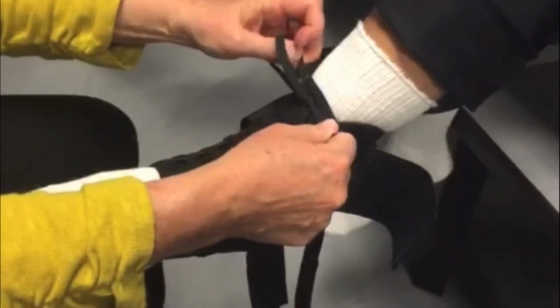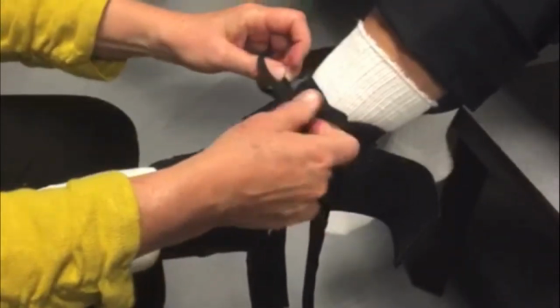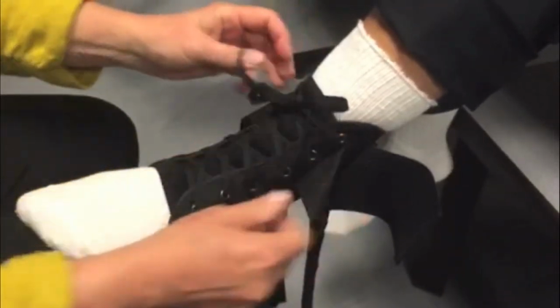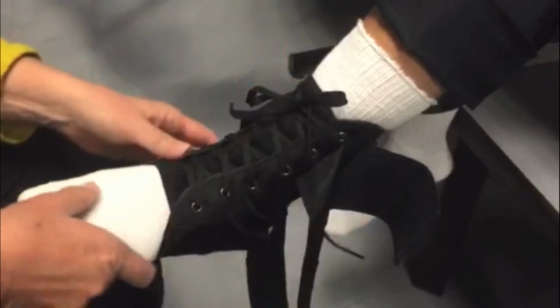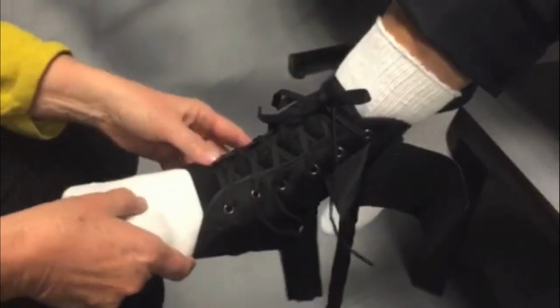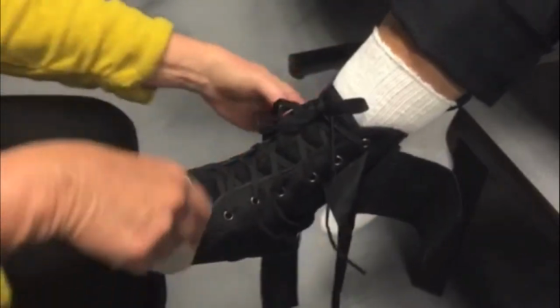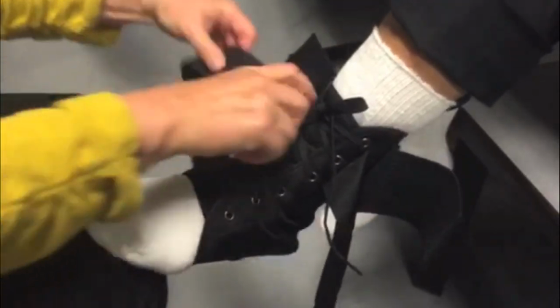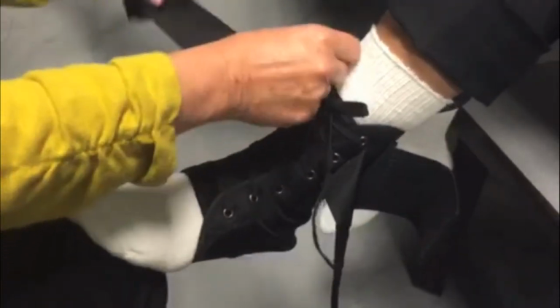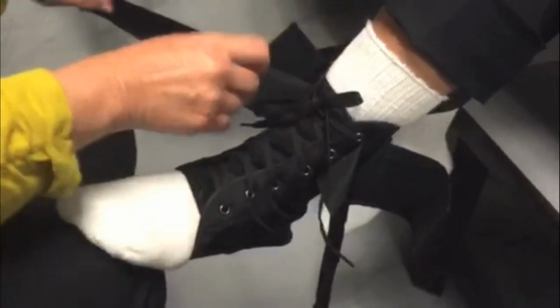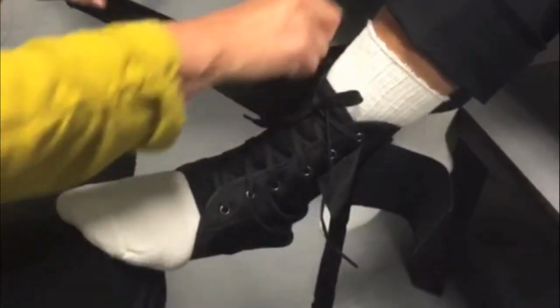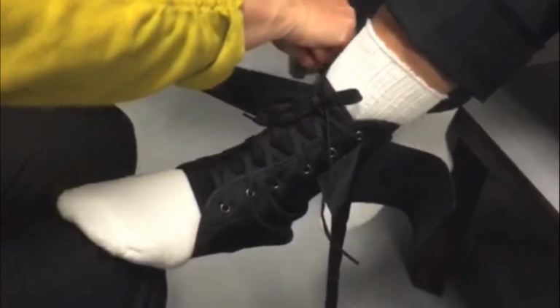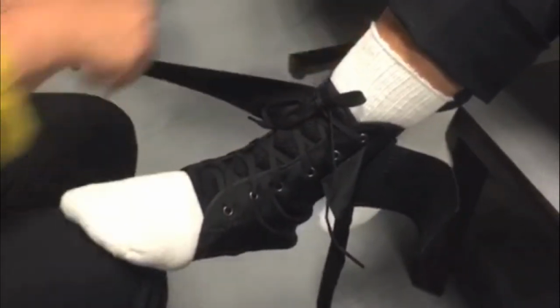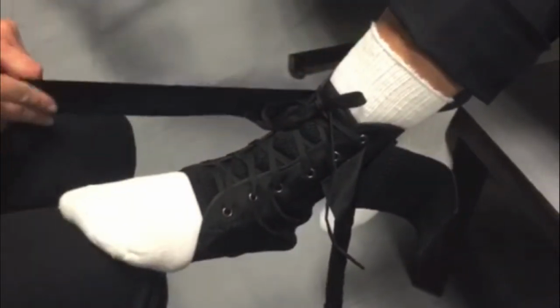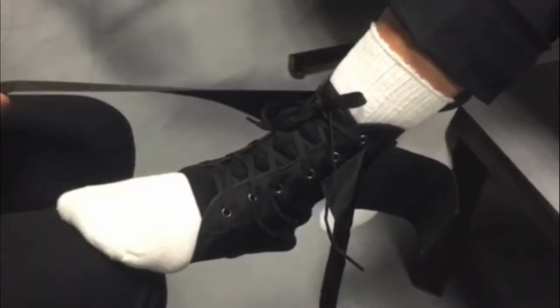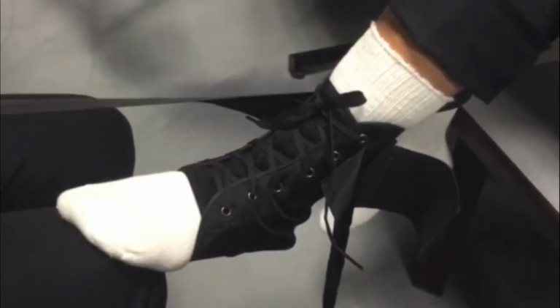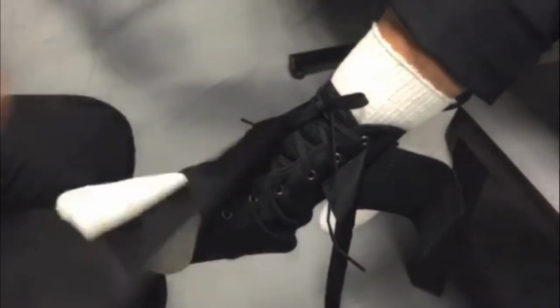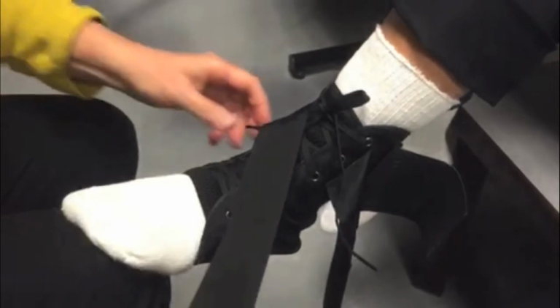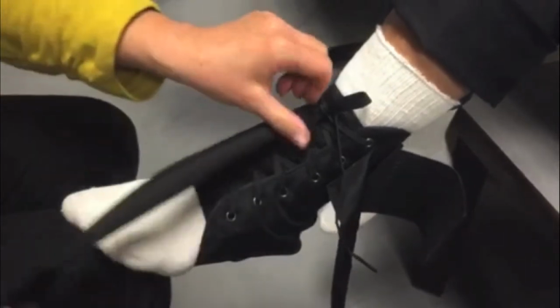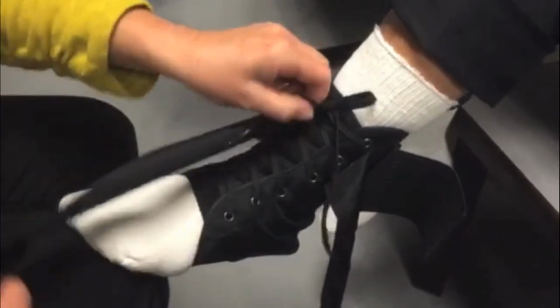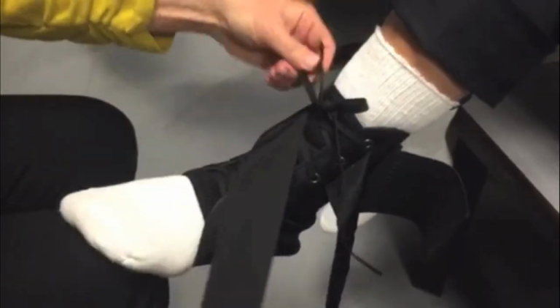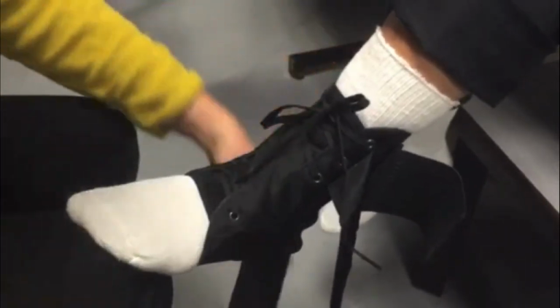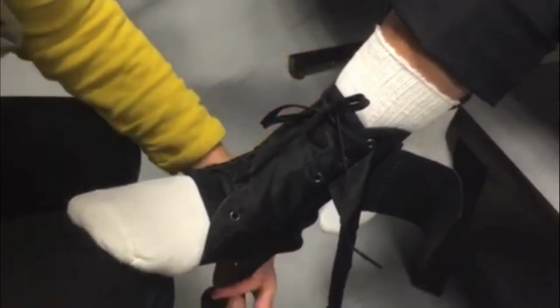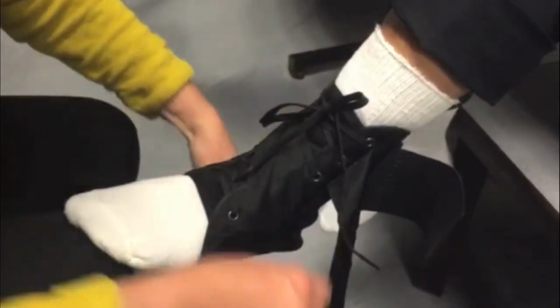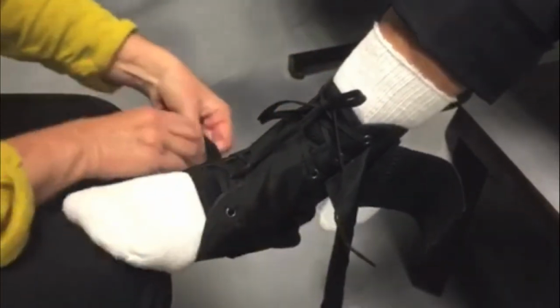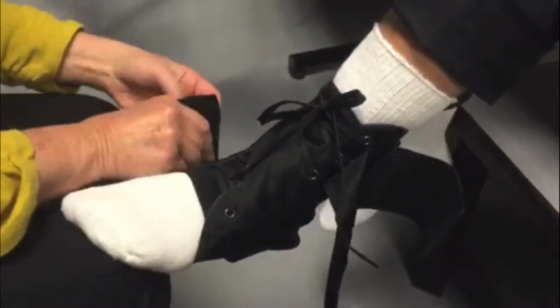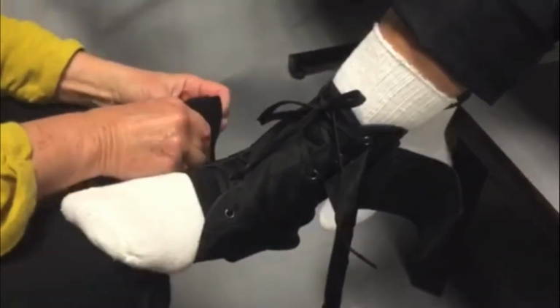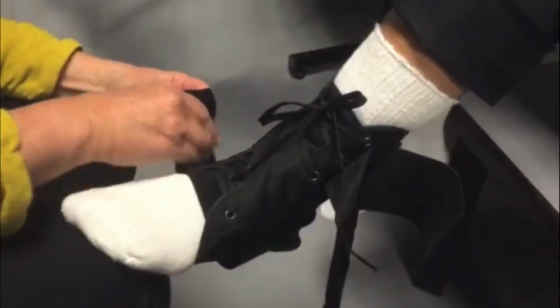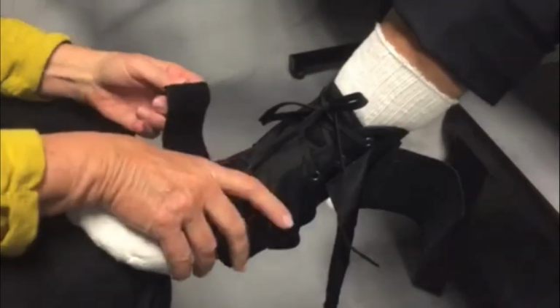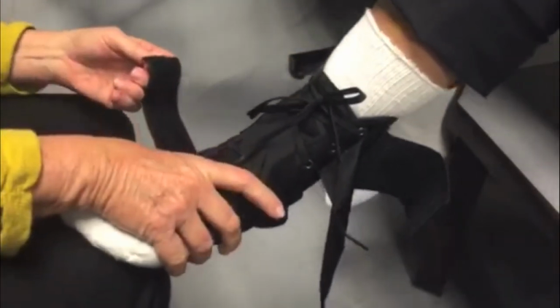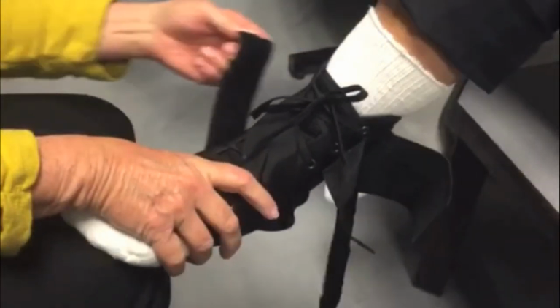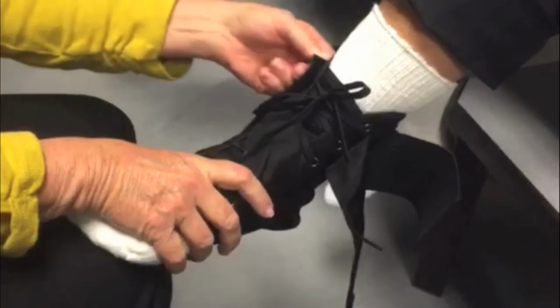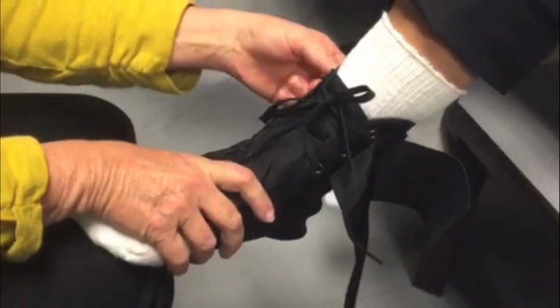Next, bring the inside or medial stabilizing strap across the top of the foot and under the heel. Attach the loop end of the strap to the hook side of the brace on the medial side.